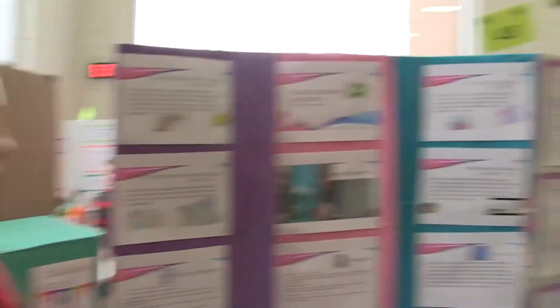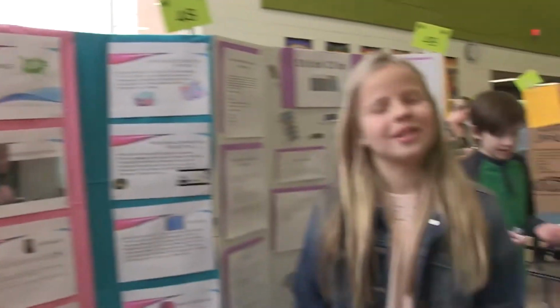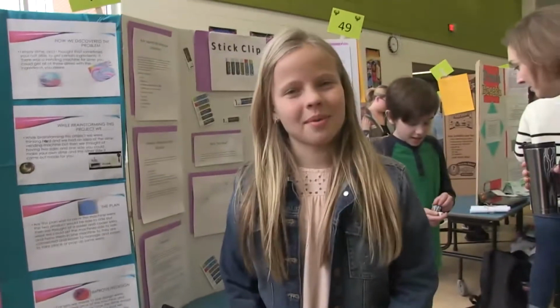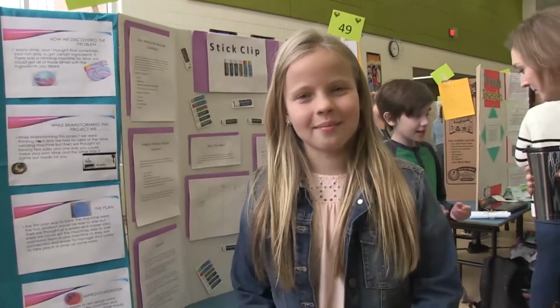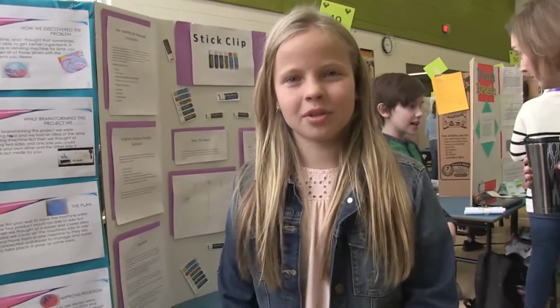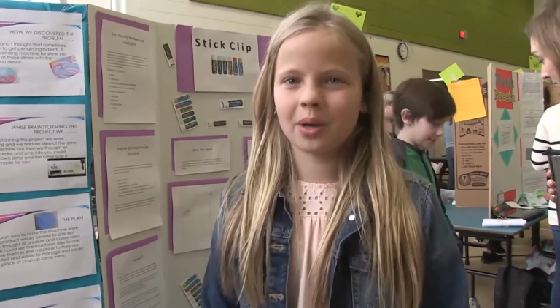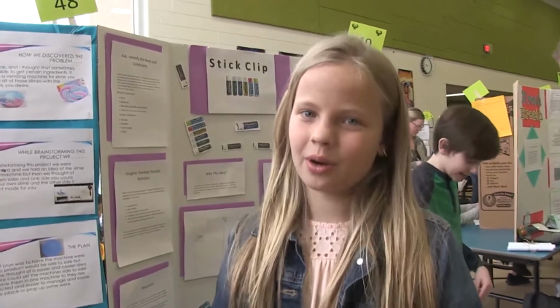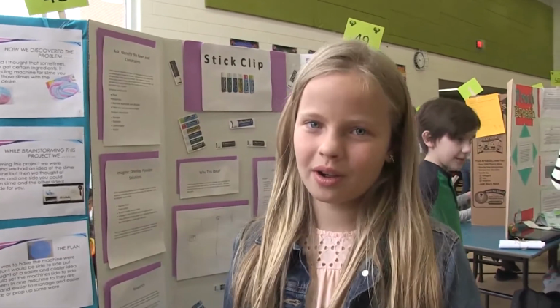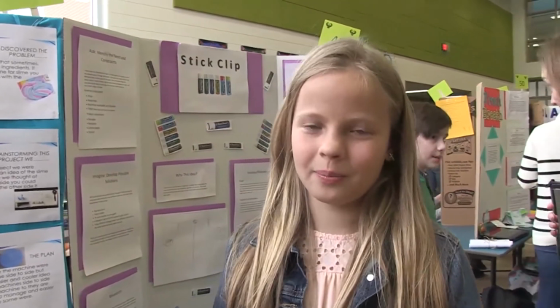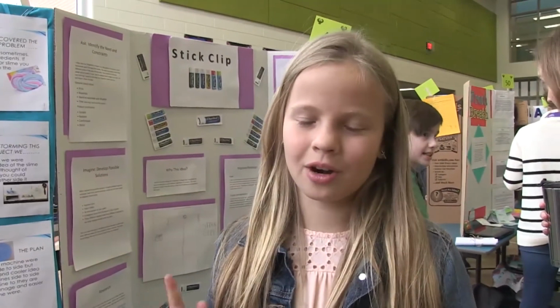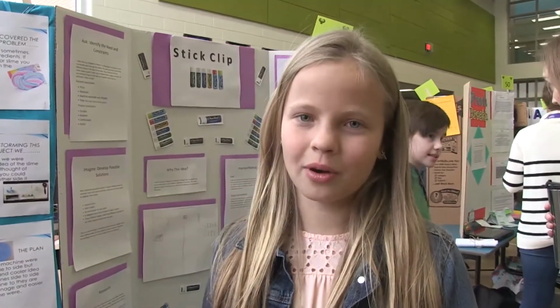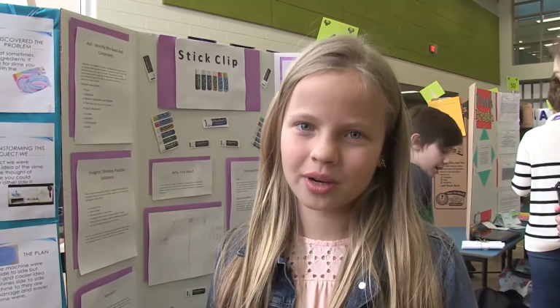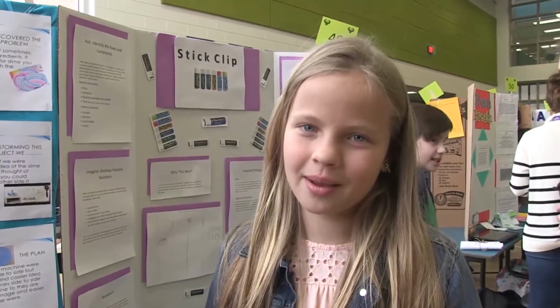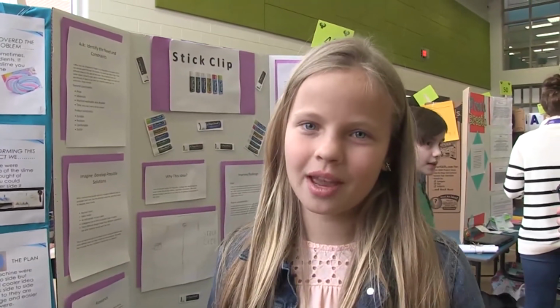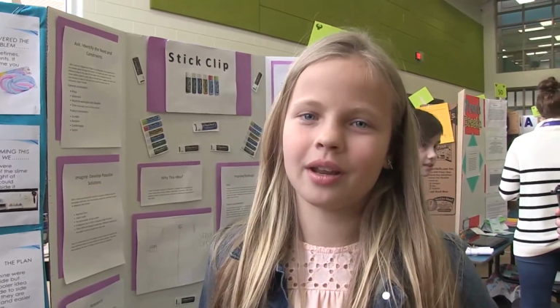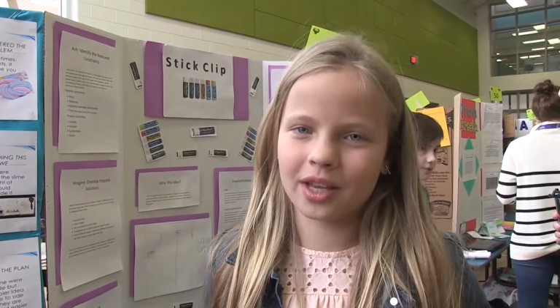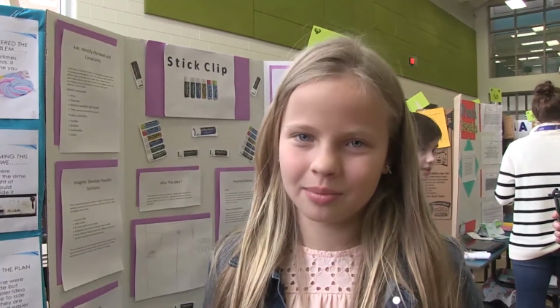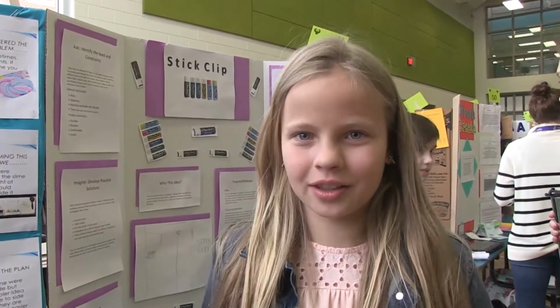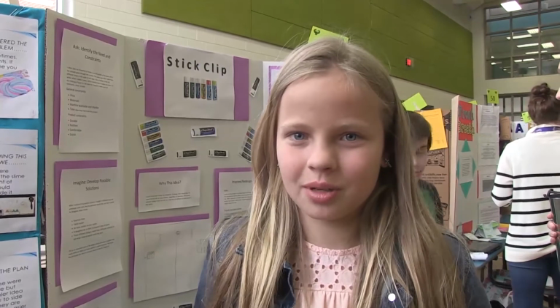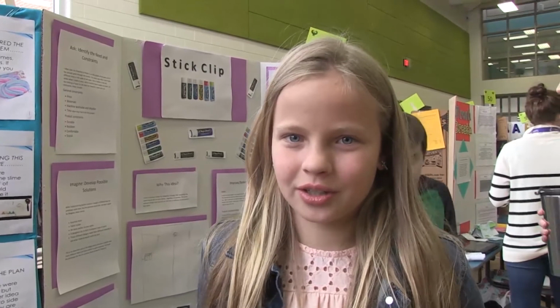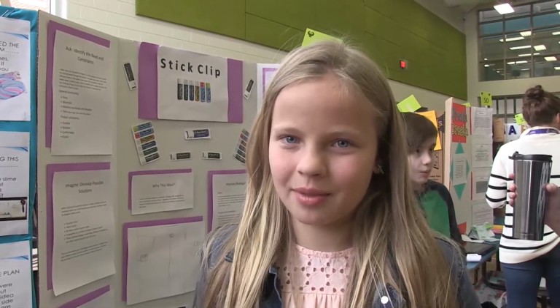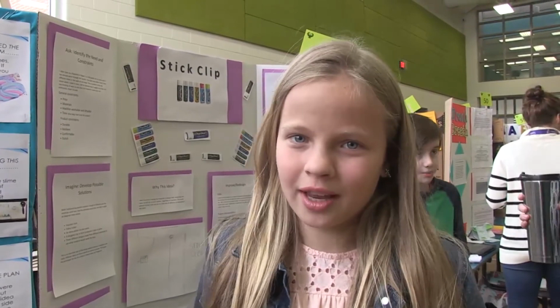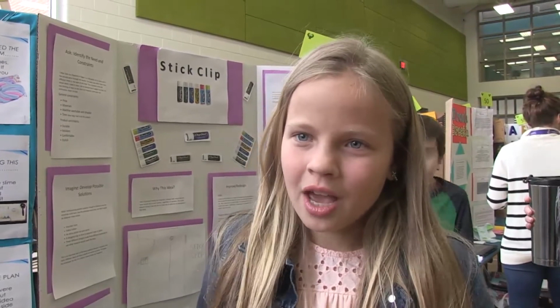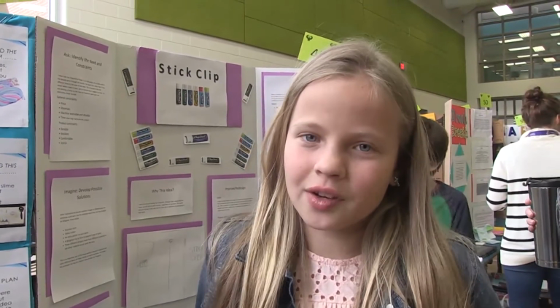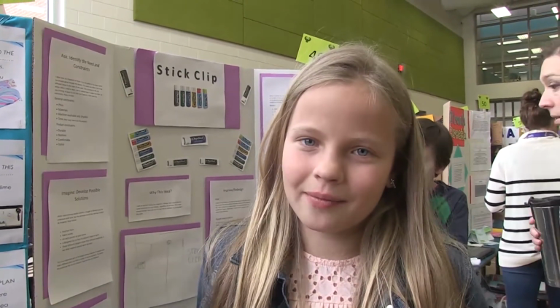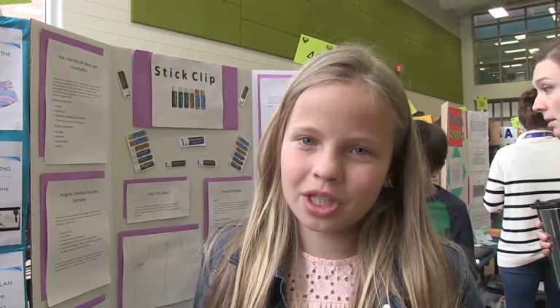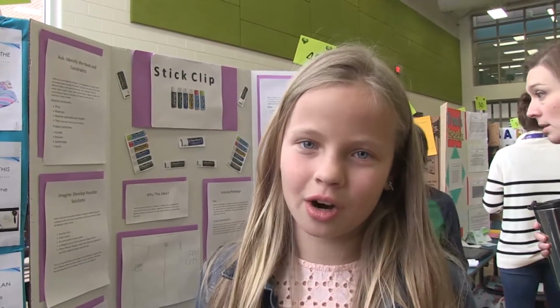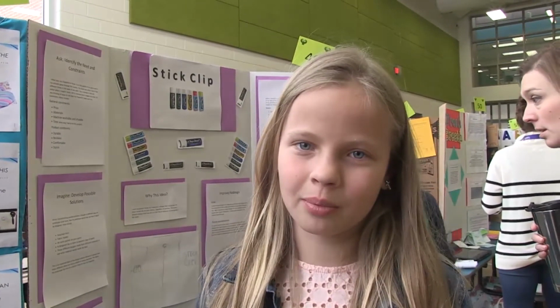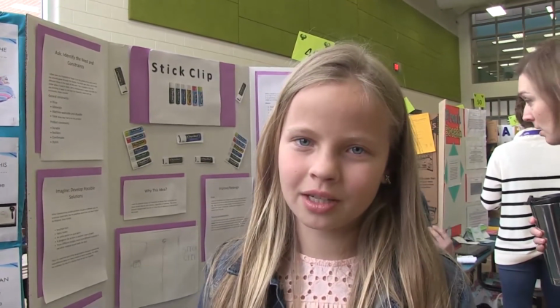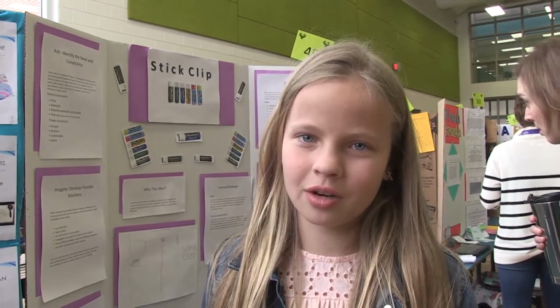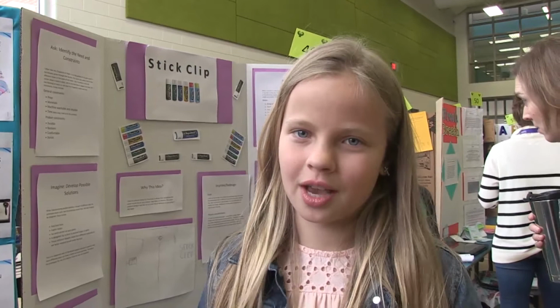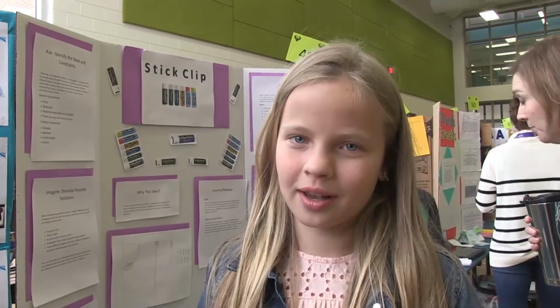So if there's a slime vending machine, you could just get them and then make the slime that you want. We chose to make a slime vending machine because me and her, we both enjoy slime and we know that sometimes you can't put certain materials in slime that you like. So if there's a slime vending machine that's already company-made, then you could just have your slime.